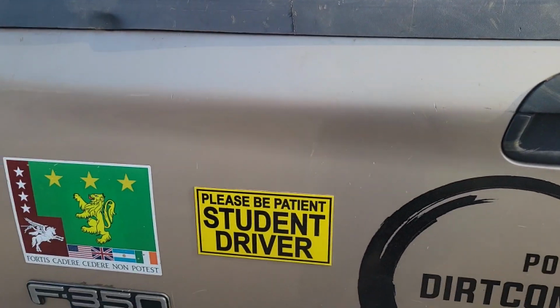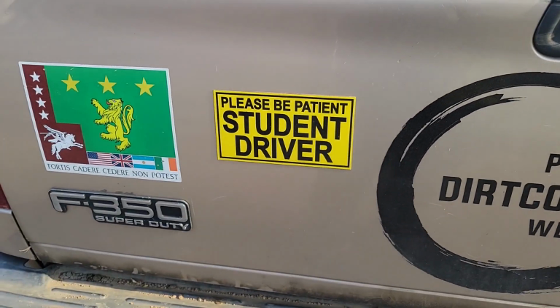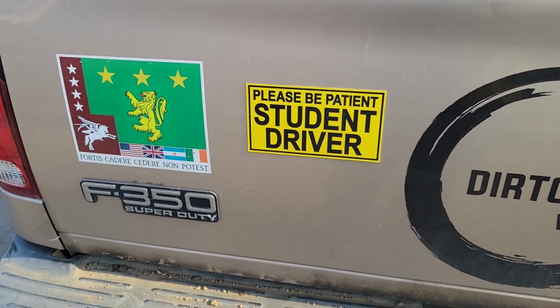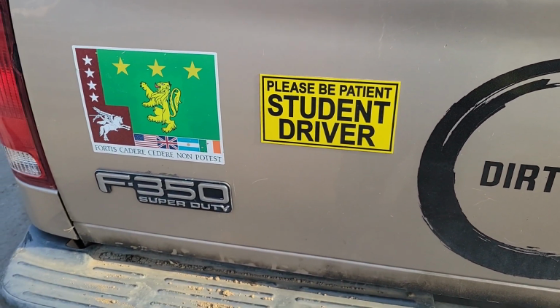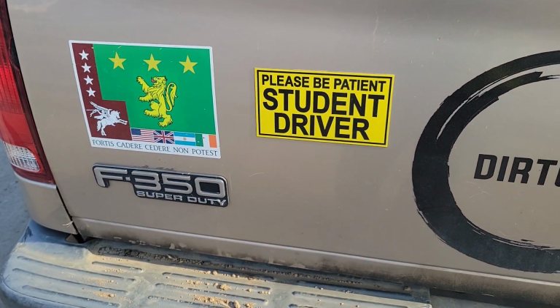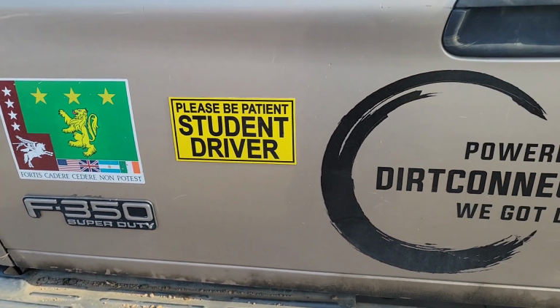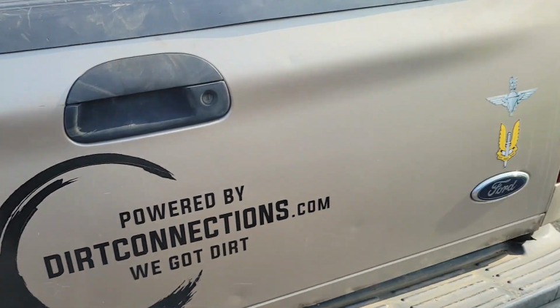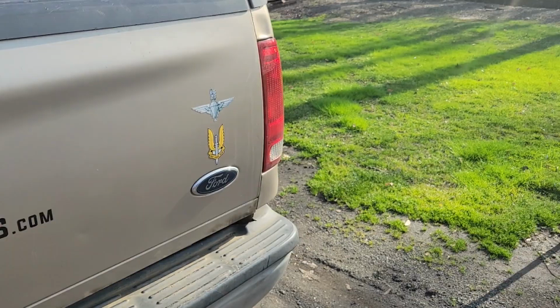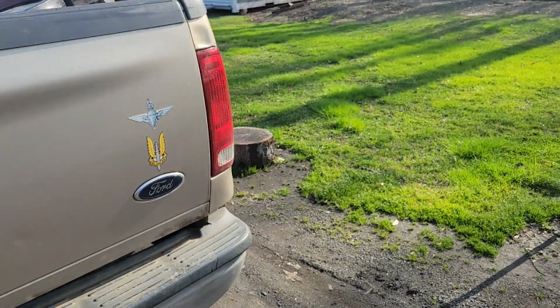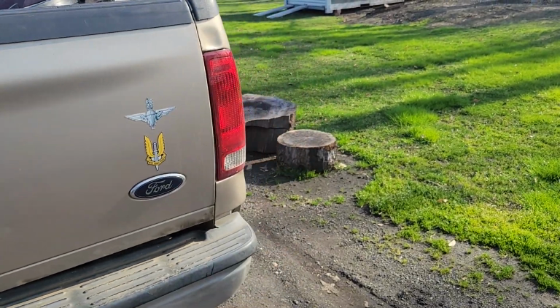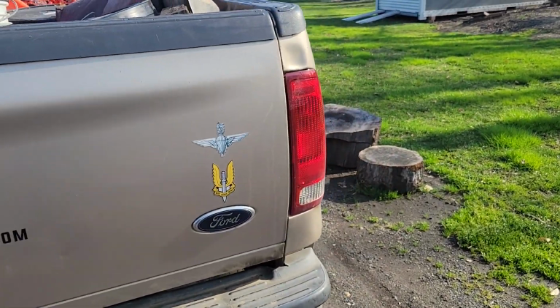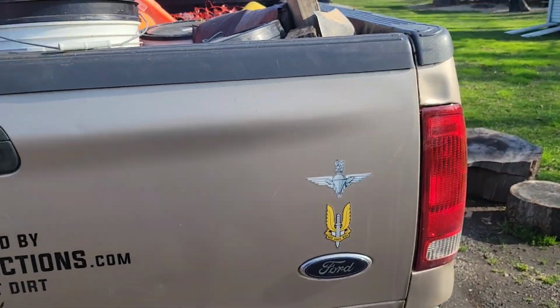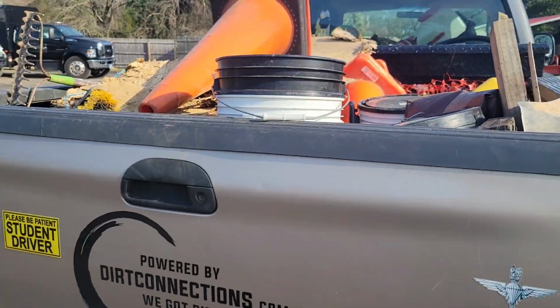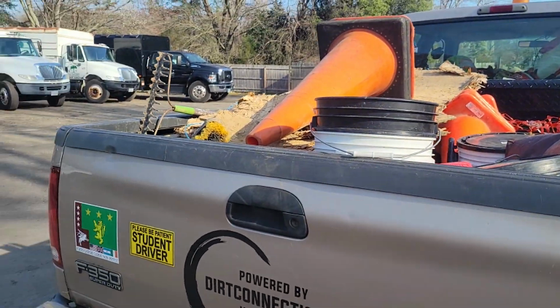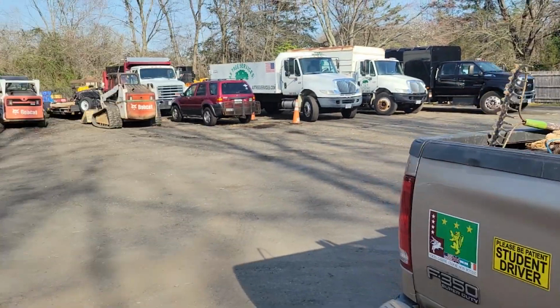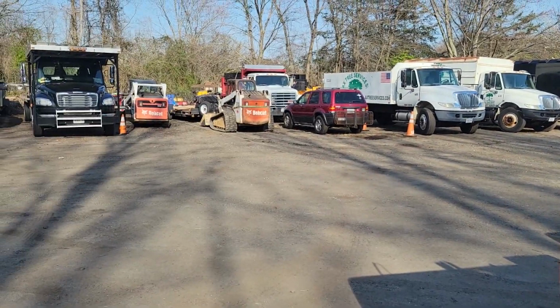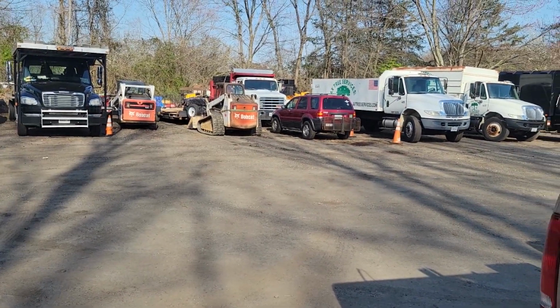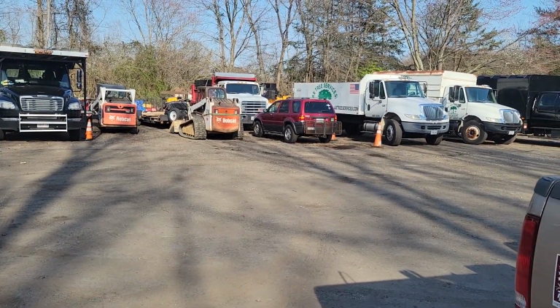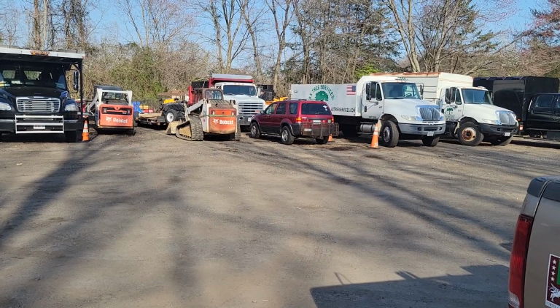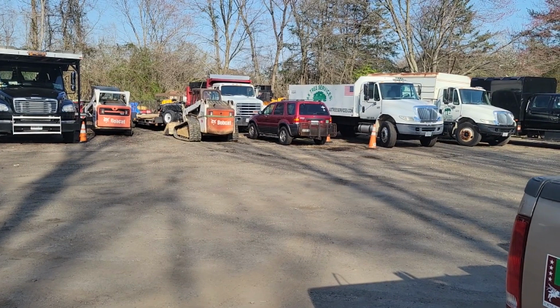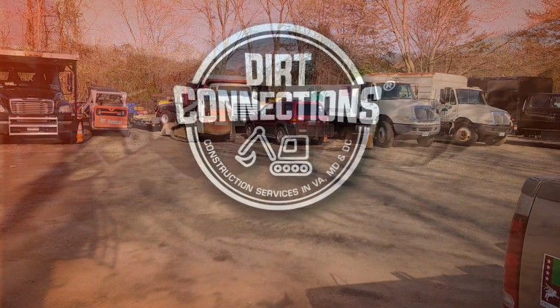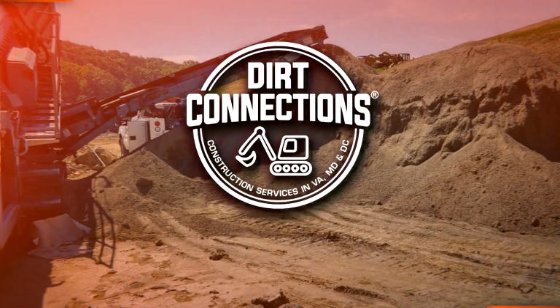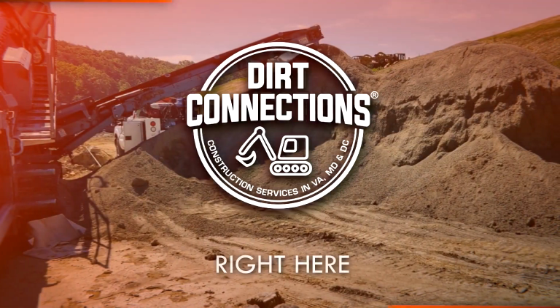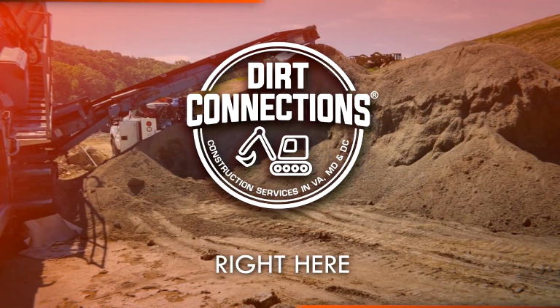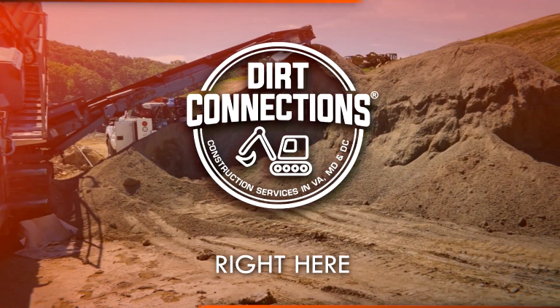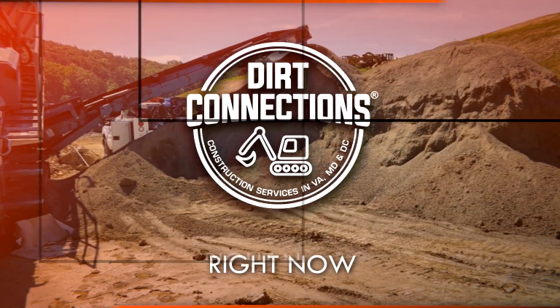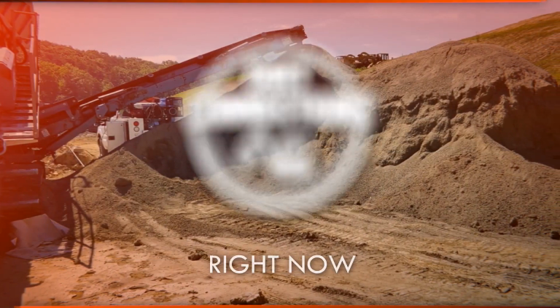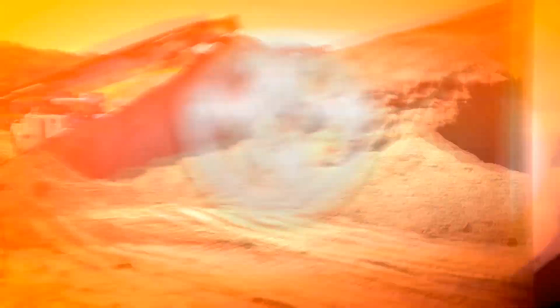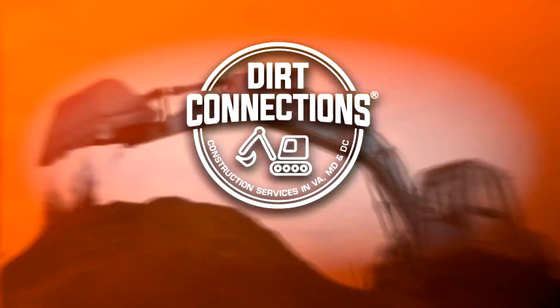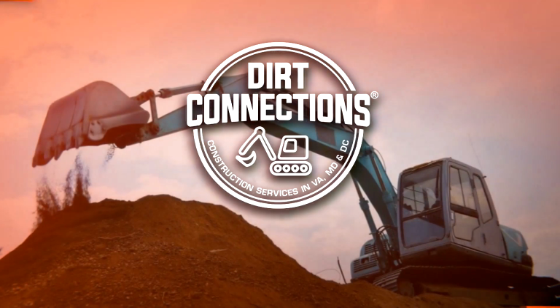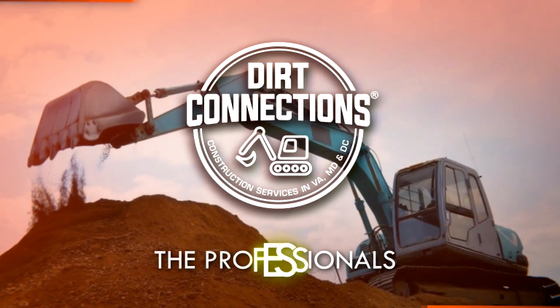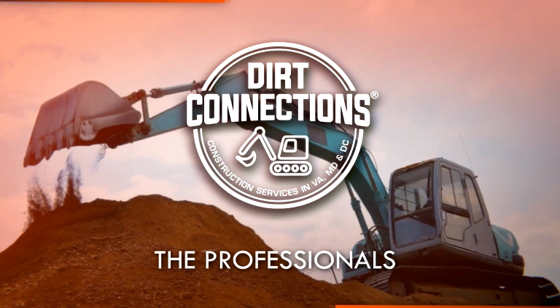Be careful of me — I'm a student driver. Positive thoughts and prayers for everybody. Enjoy this perfect day. Dirt Connections is right here, right now. Dirt Connections — the professionals.